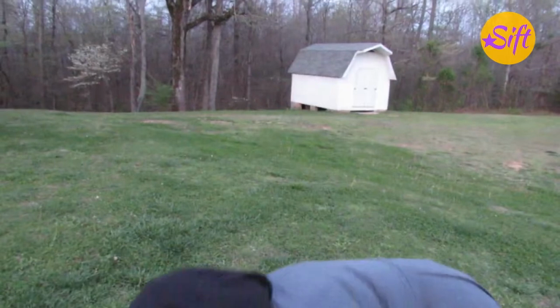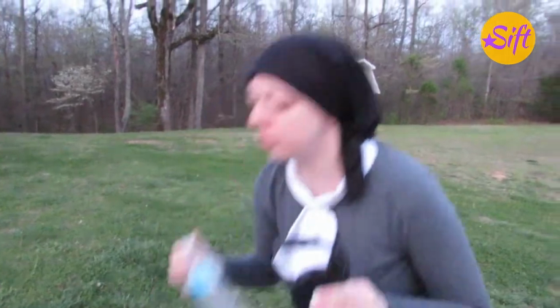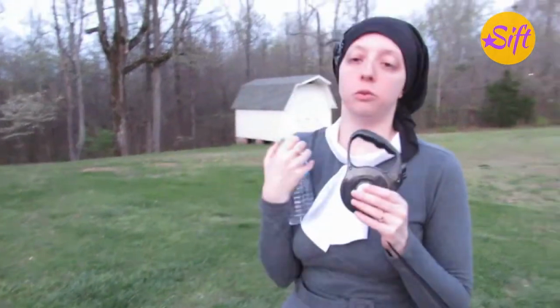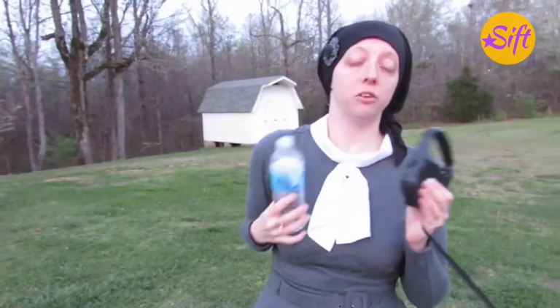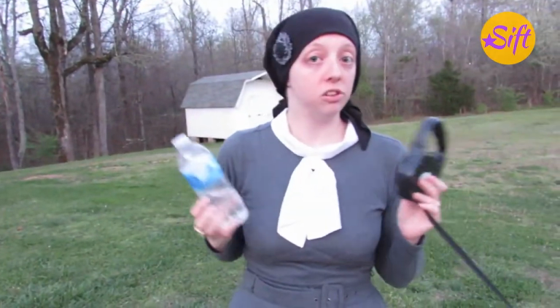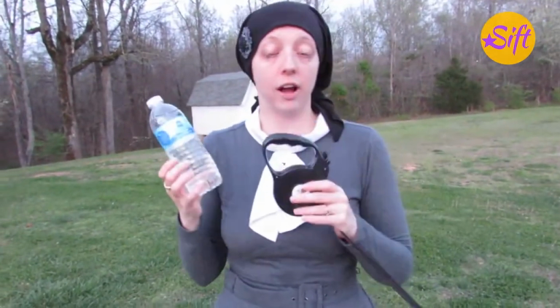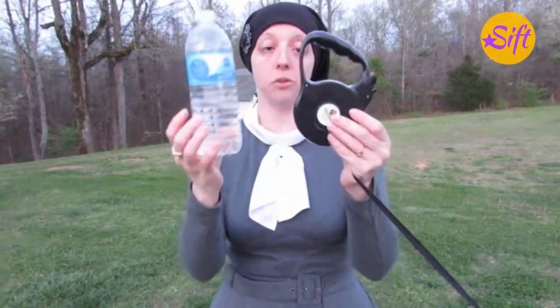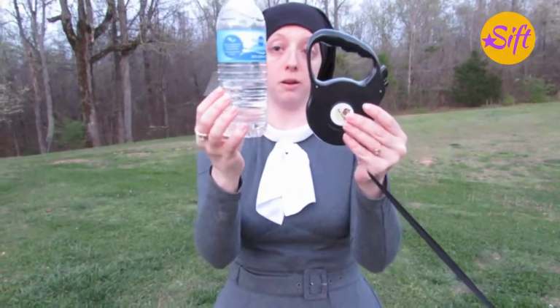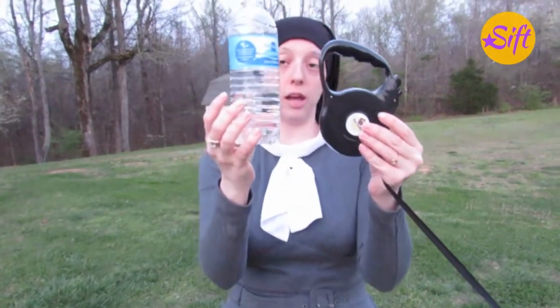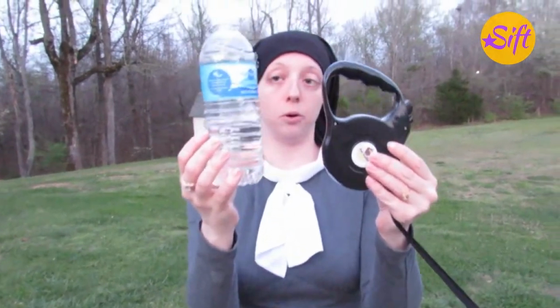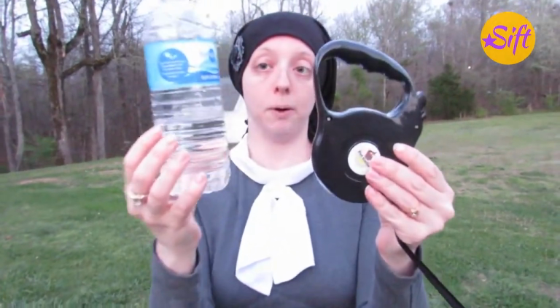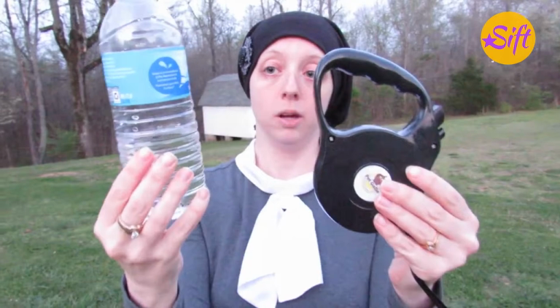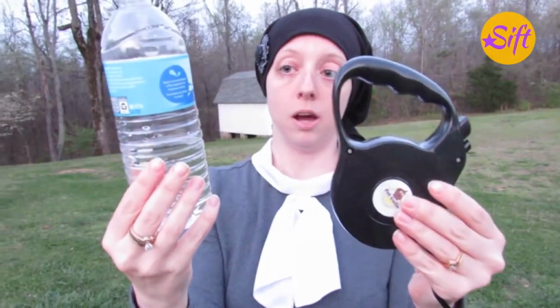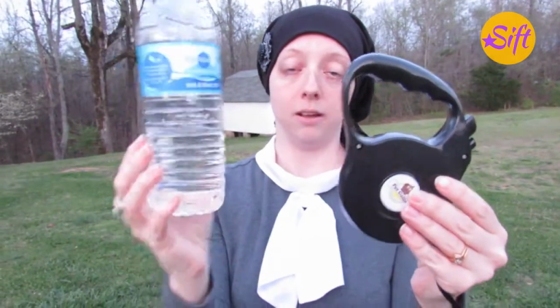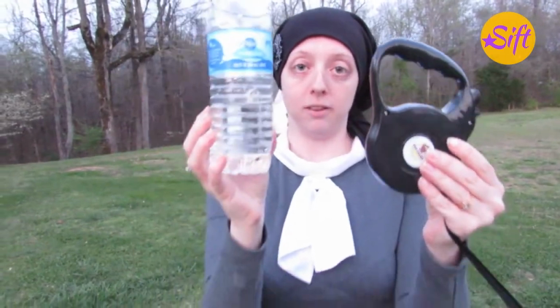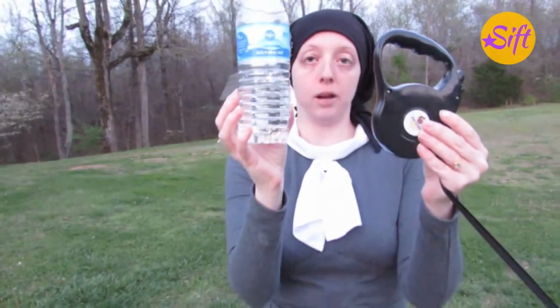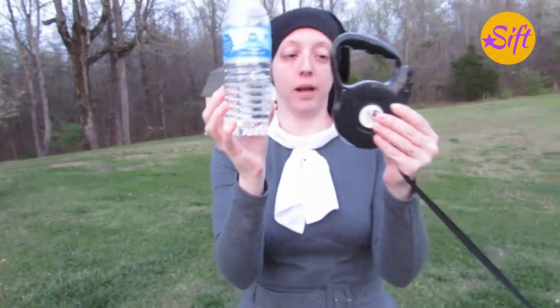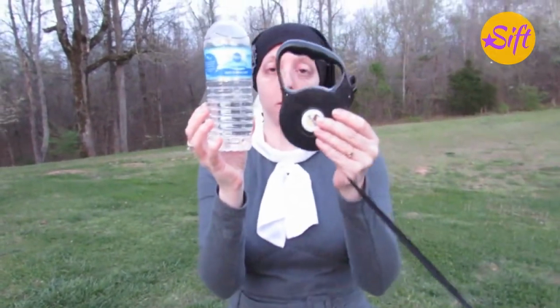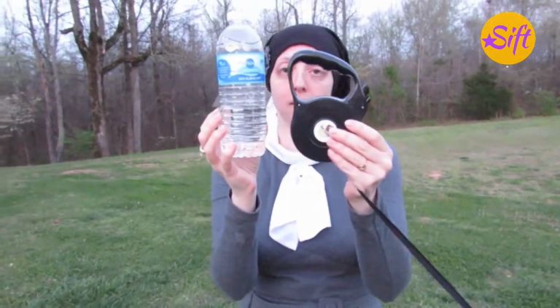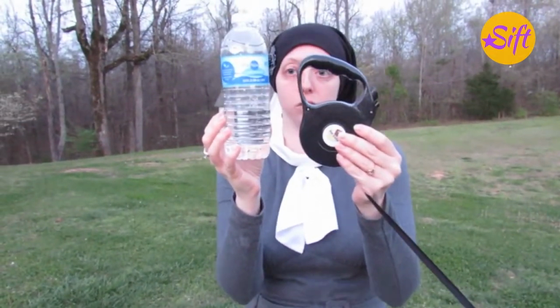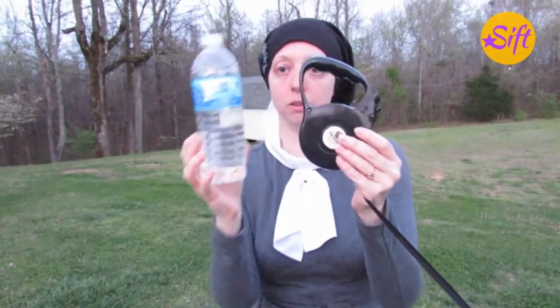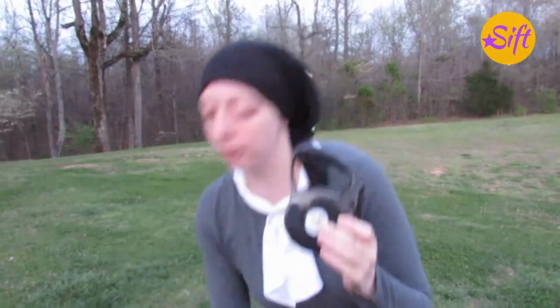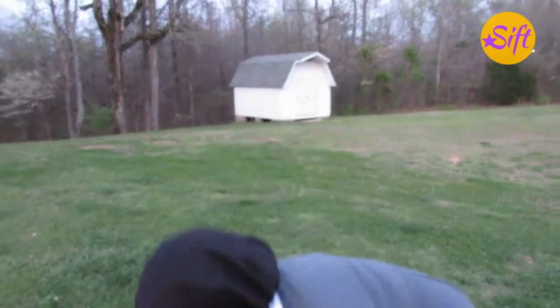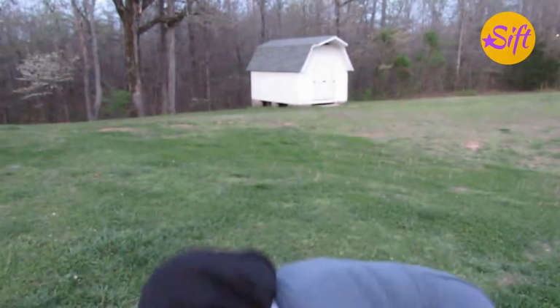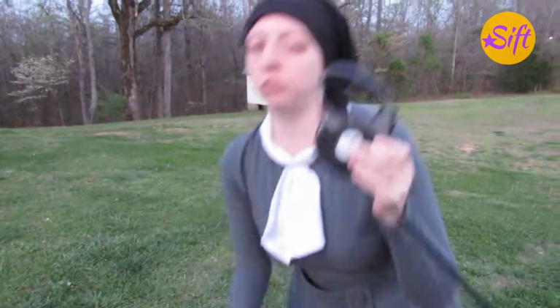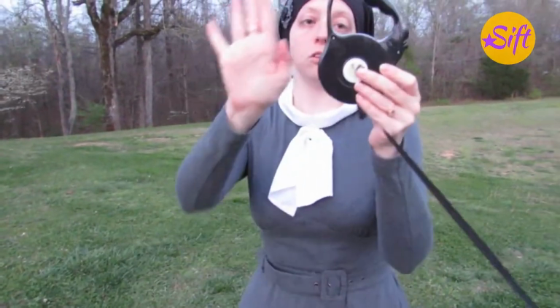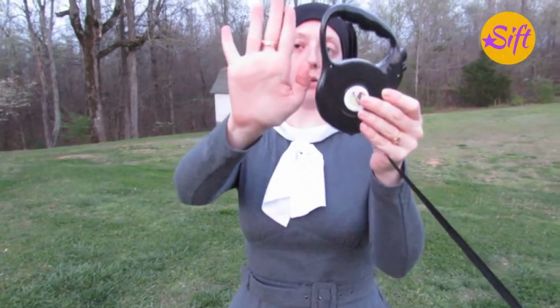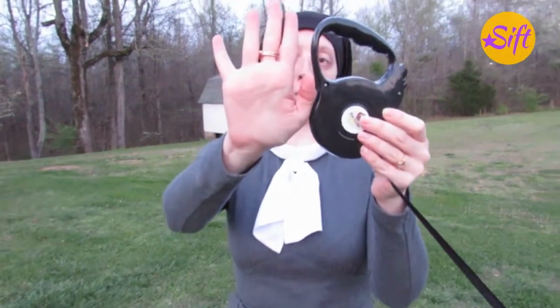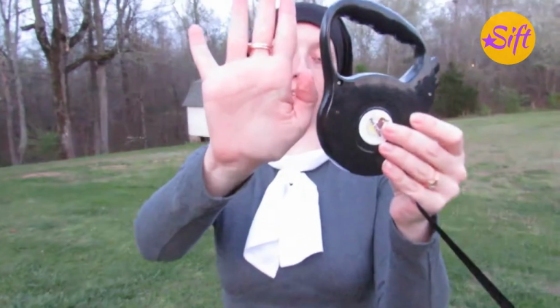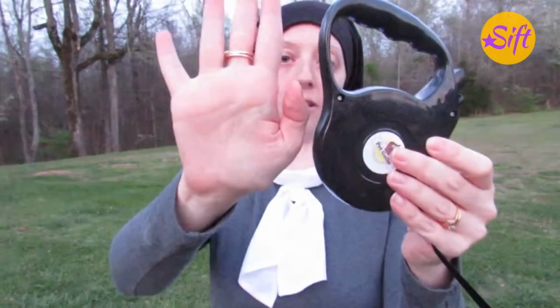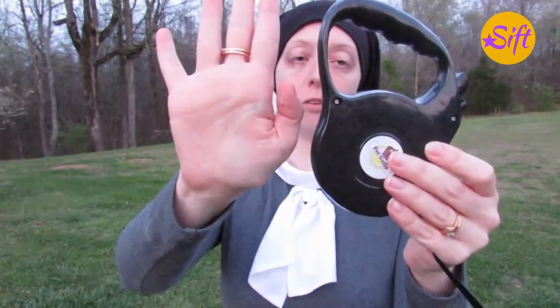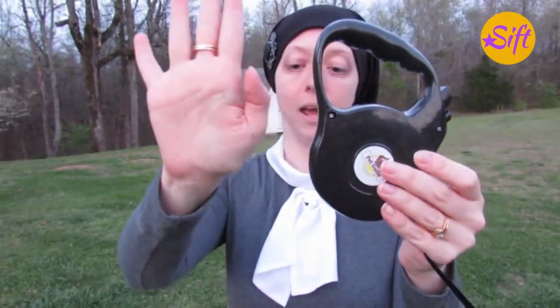I want to show you the size in relation to other items. Here's a typical water bottle that is 16.9 fluid ounces compared to this — it's just a little bit smaller. And I also want to show you the size compared to my hand — it's about the same size as my hand.